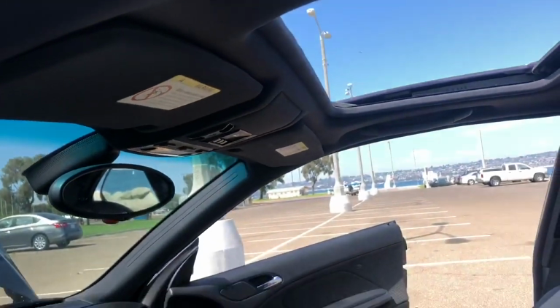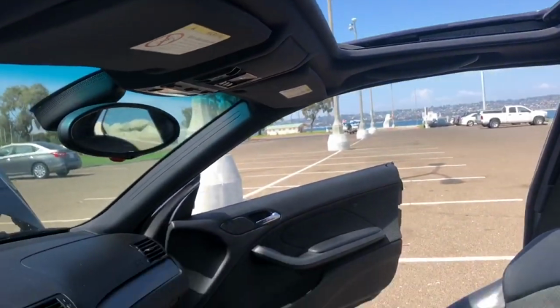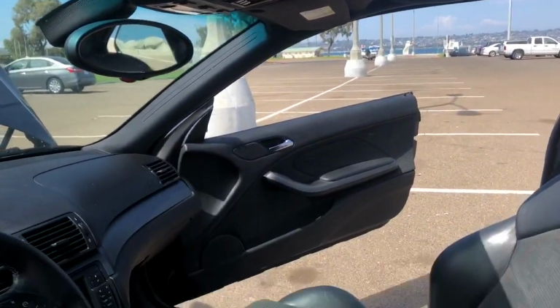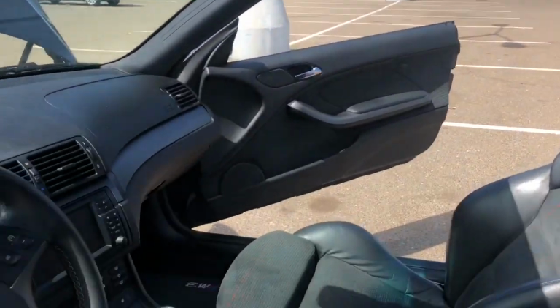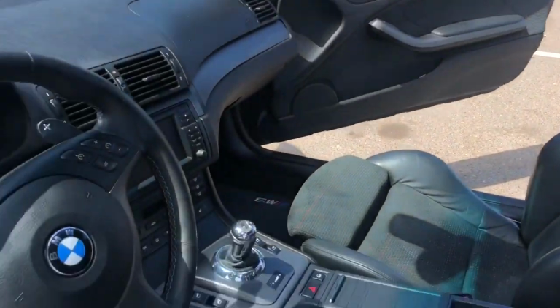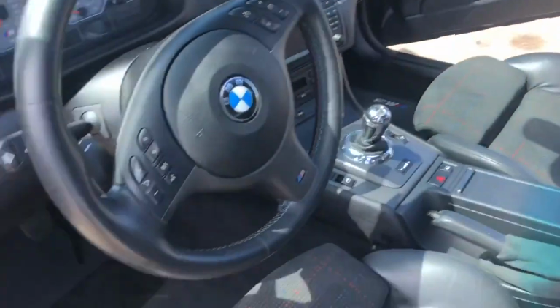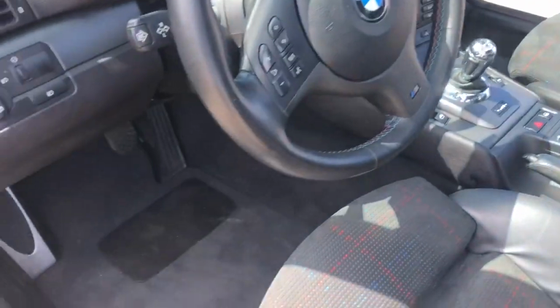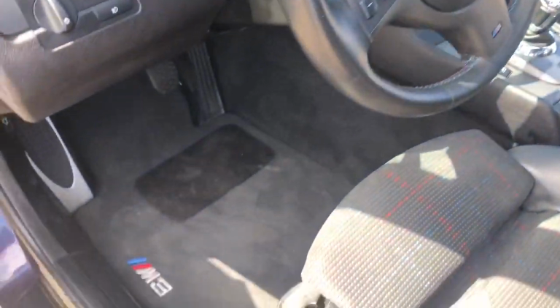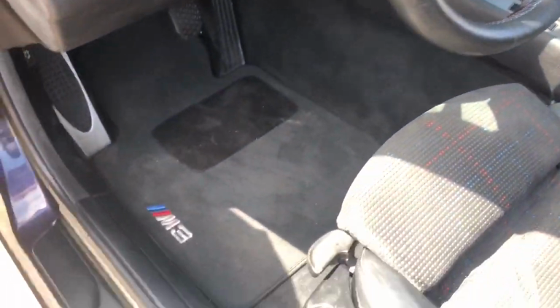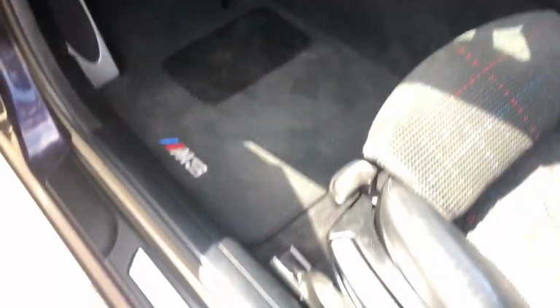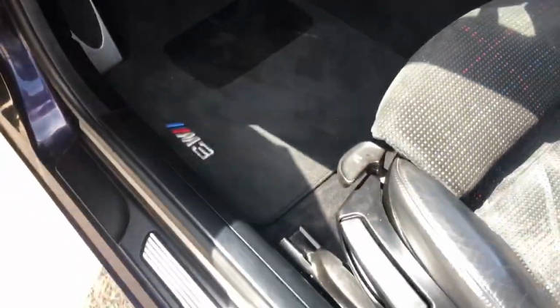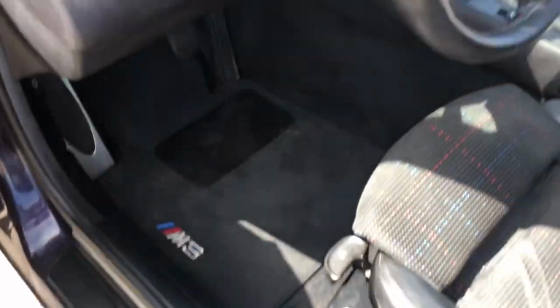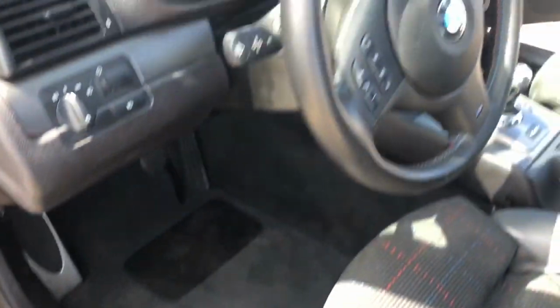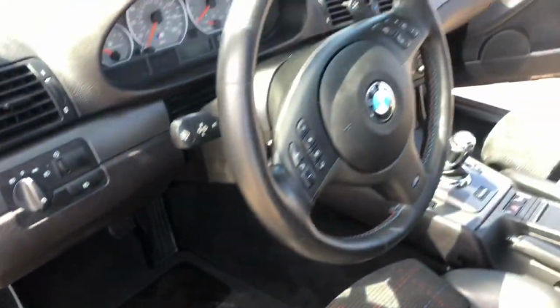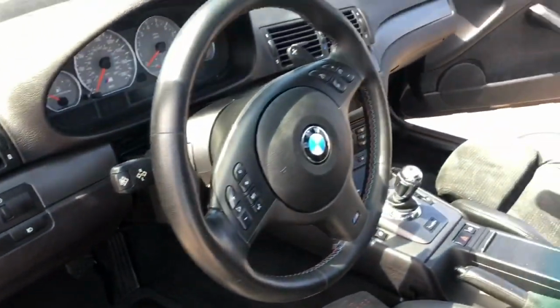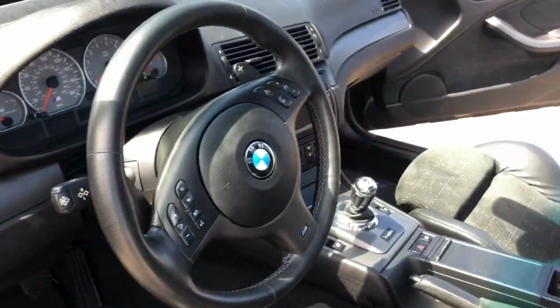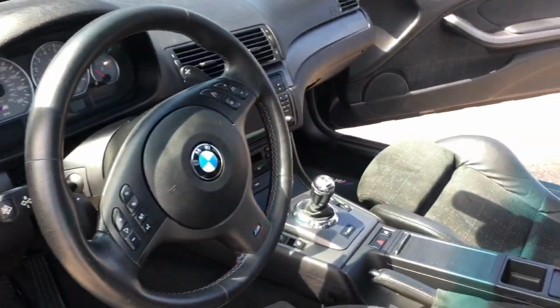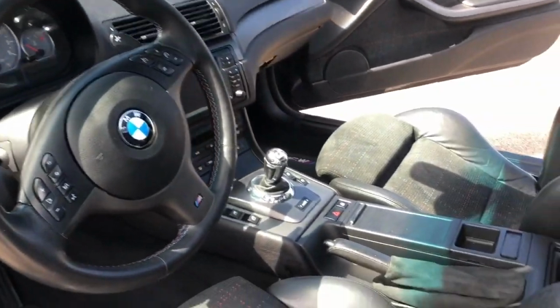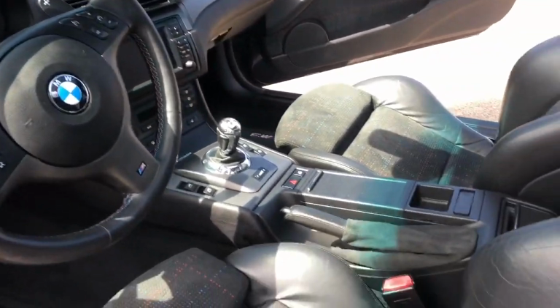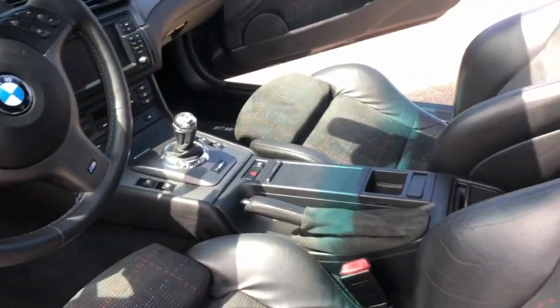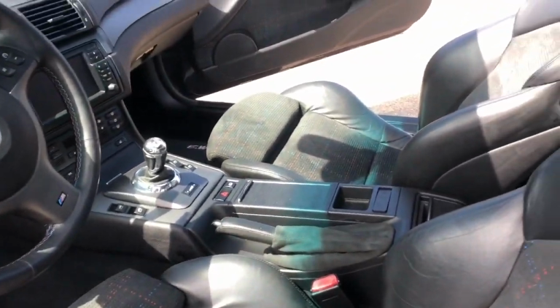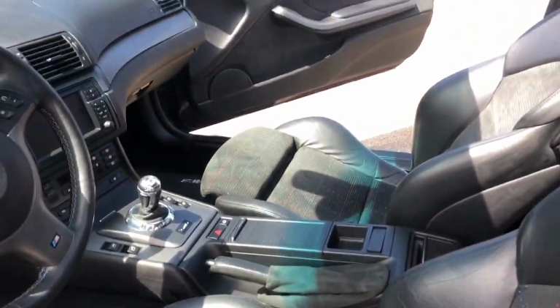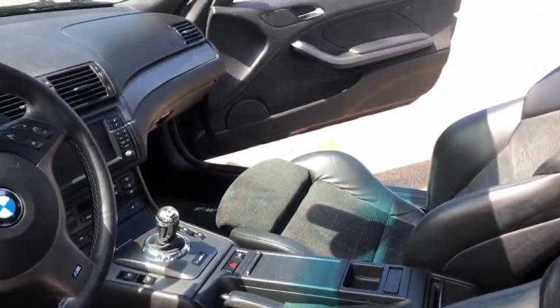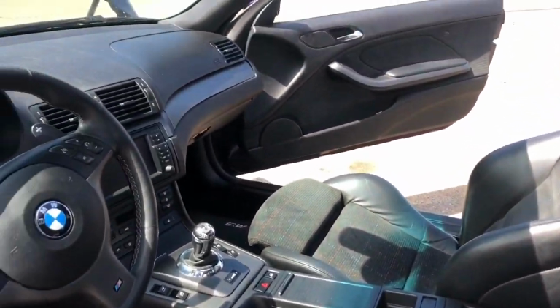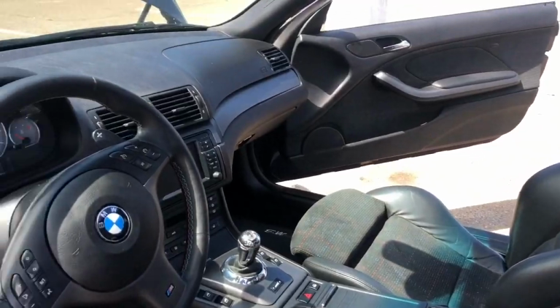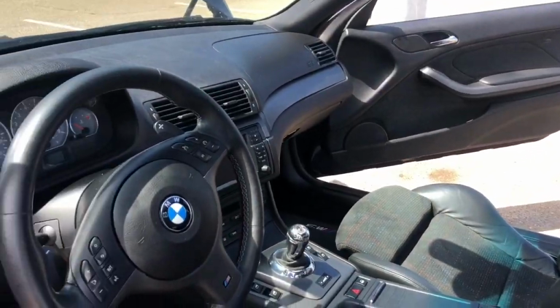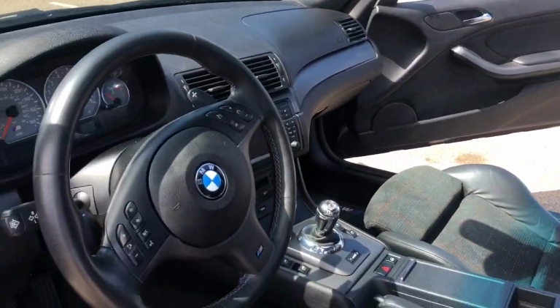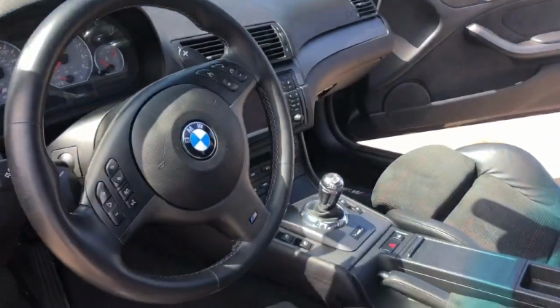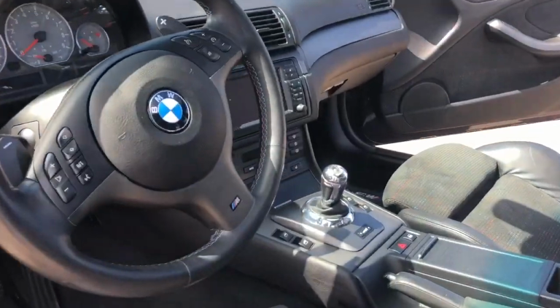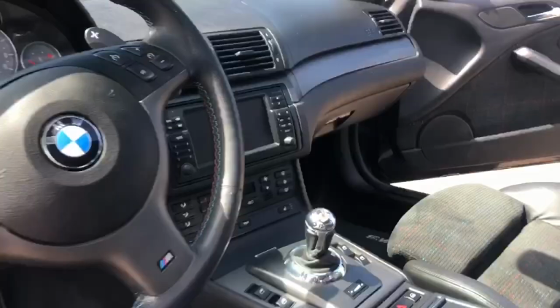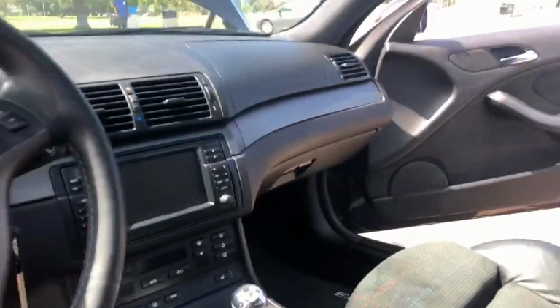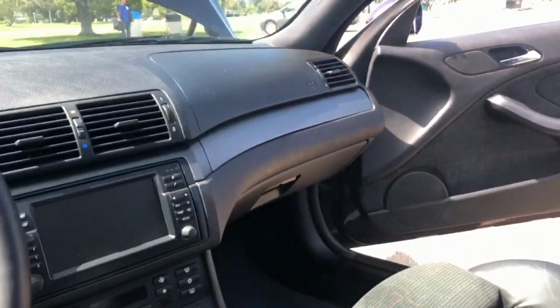Headliner is clean. We put in new floor mats, and some of the plastic trim I replaced as well from just light scratches.